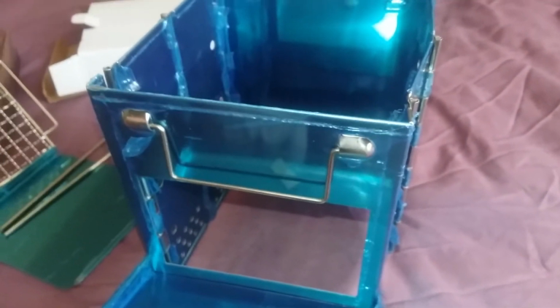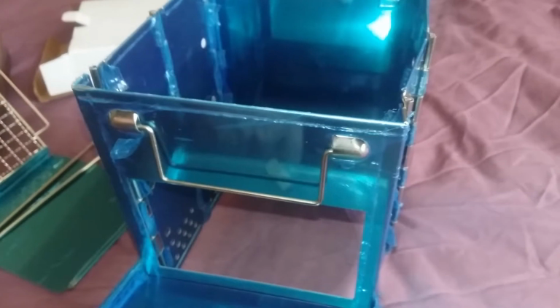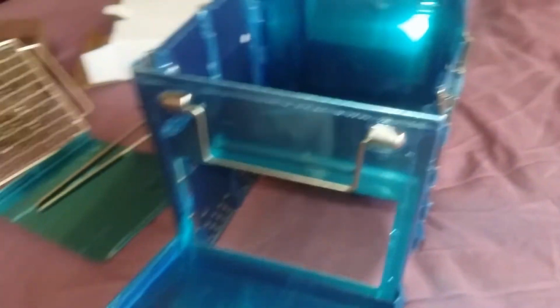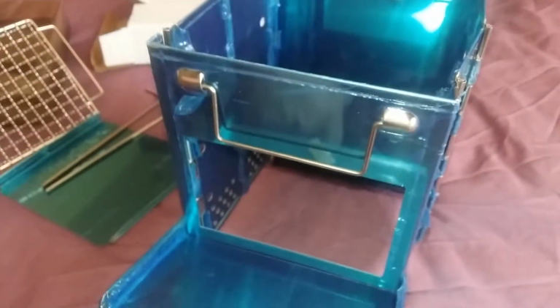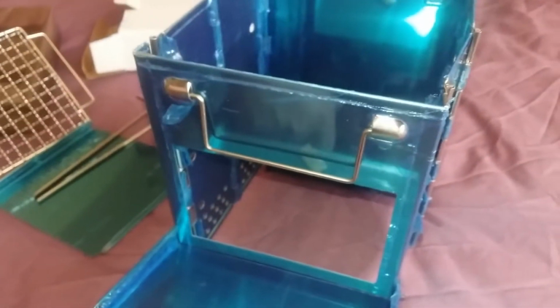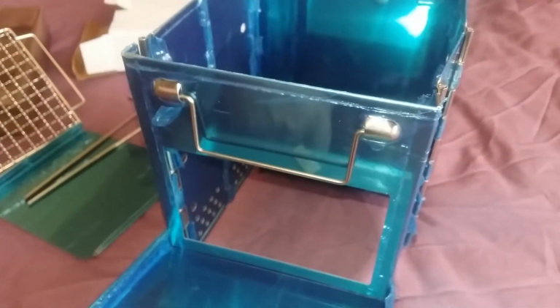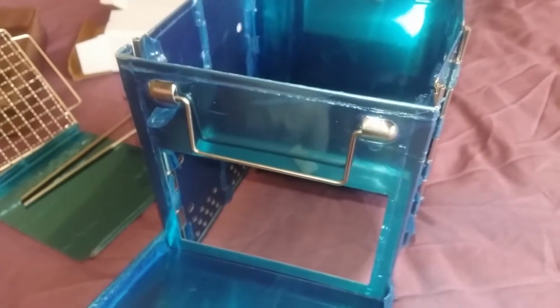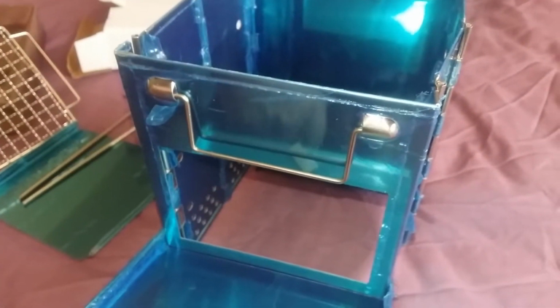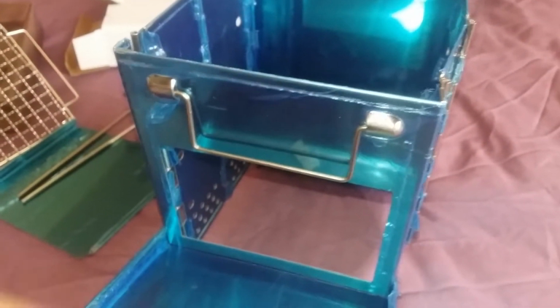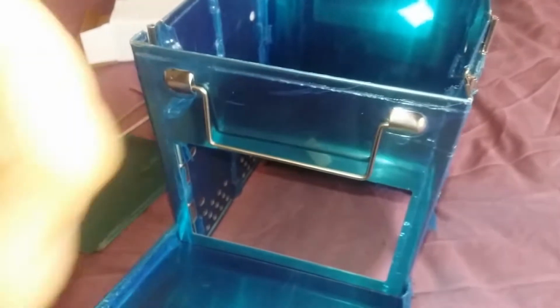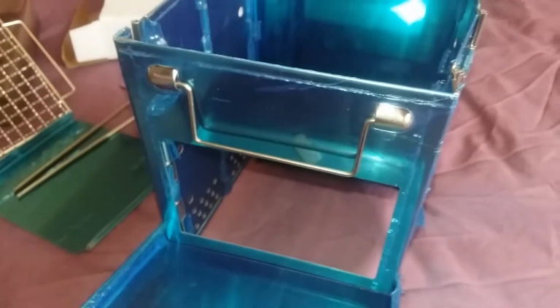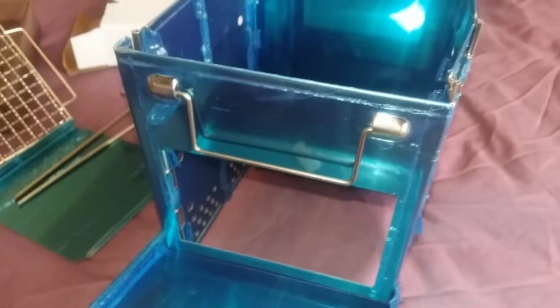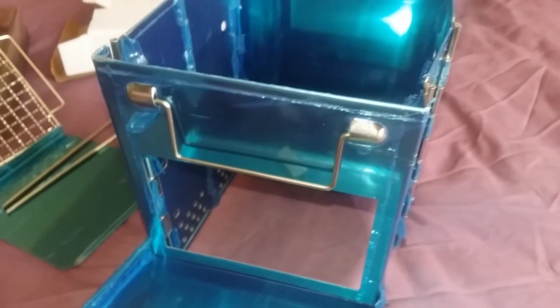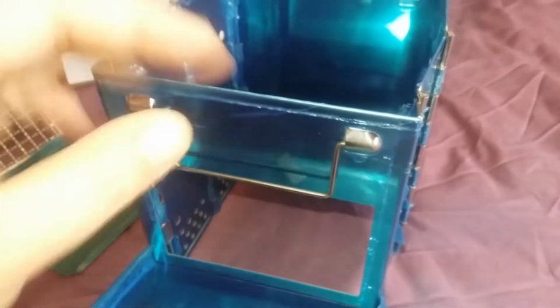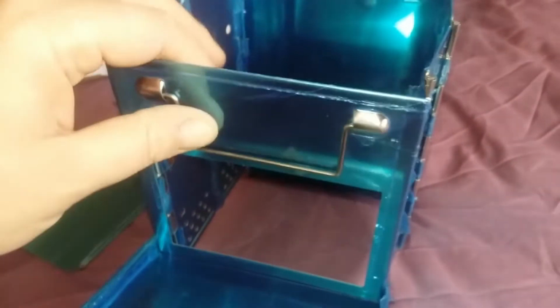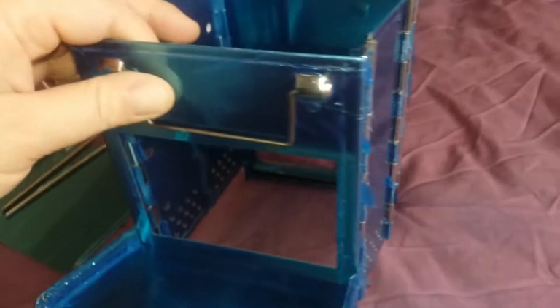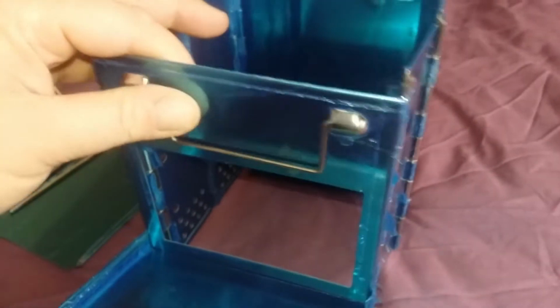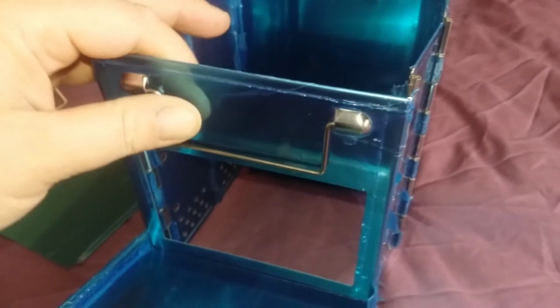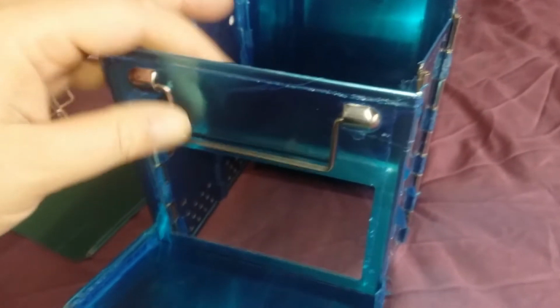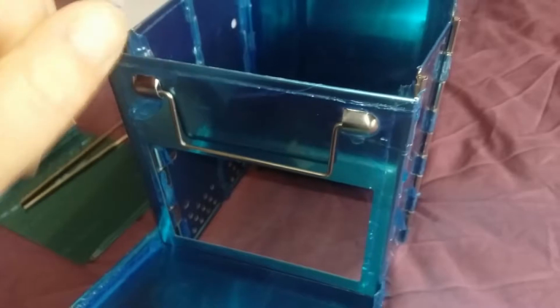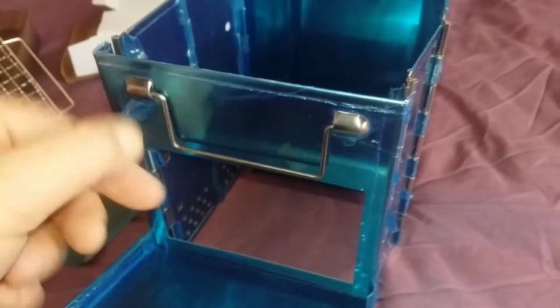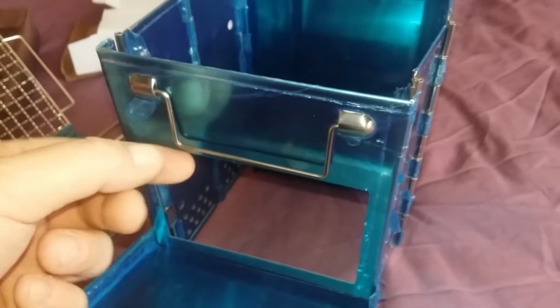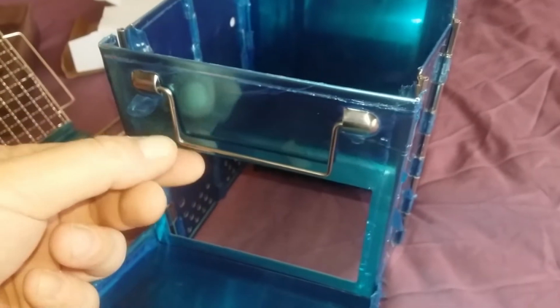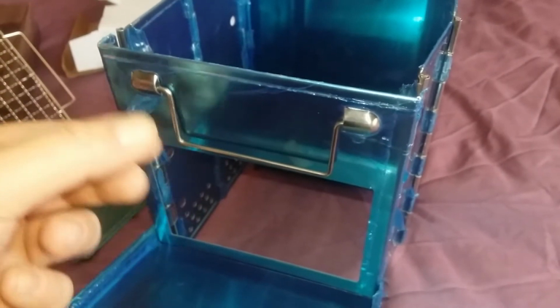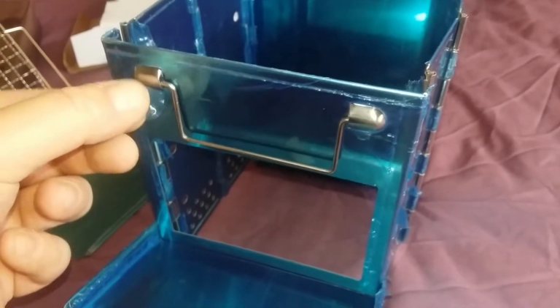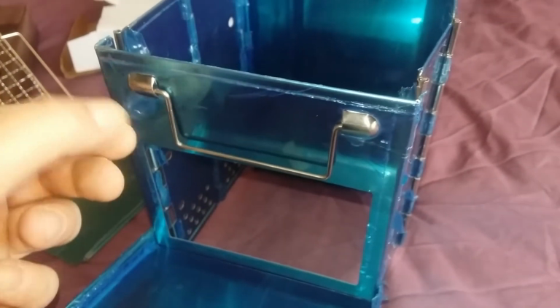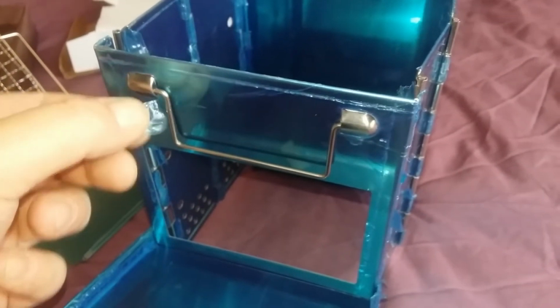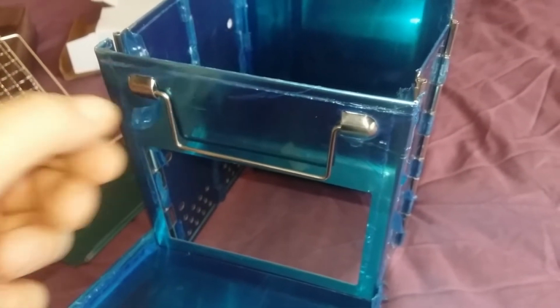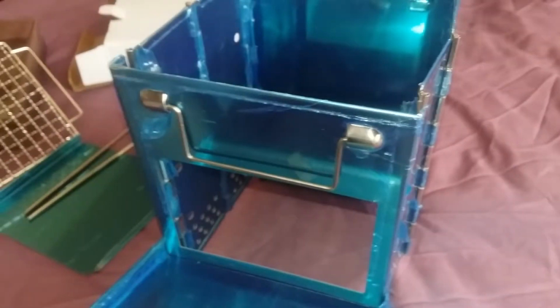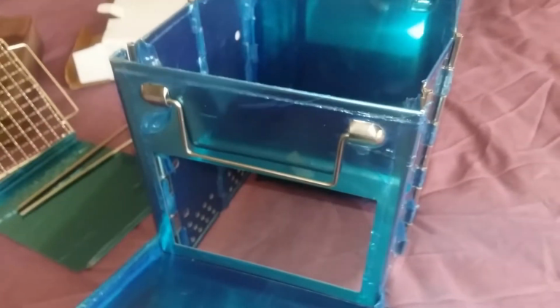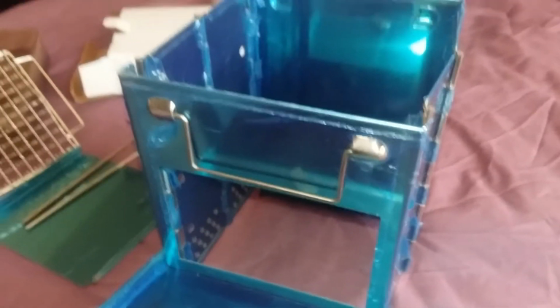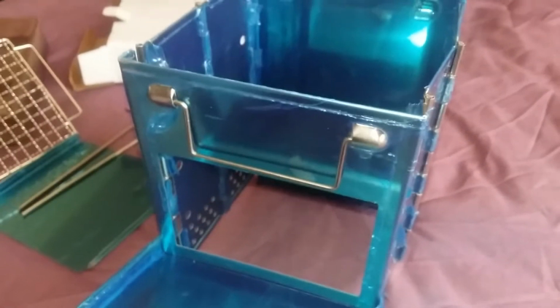It's a decent size as well, it's a useful size. I'll be right back after I've got all this annoying plastic off.